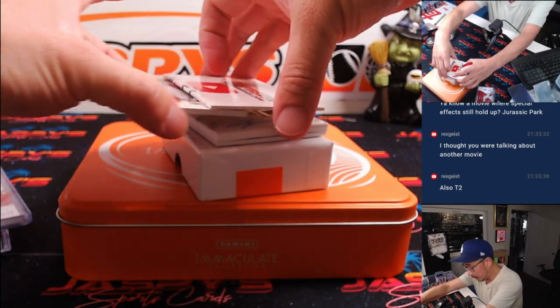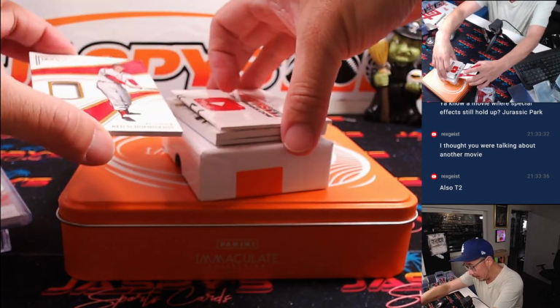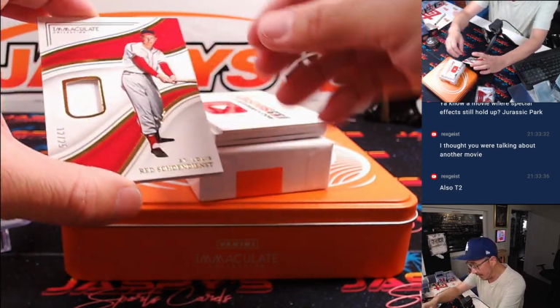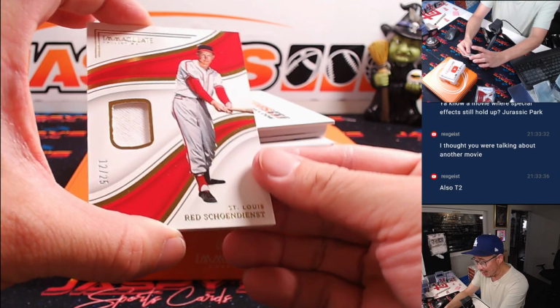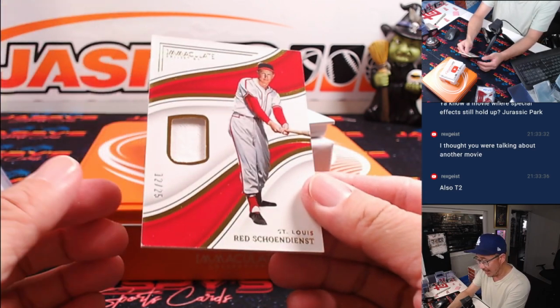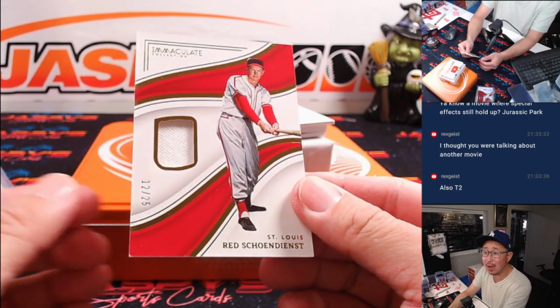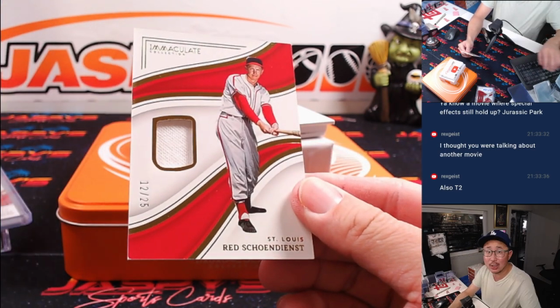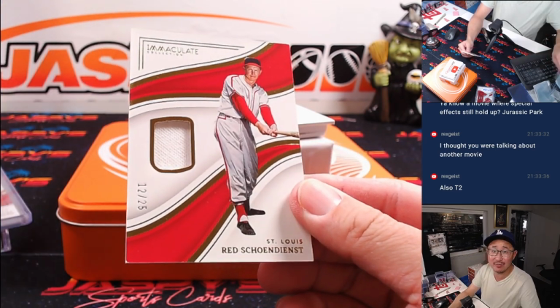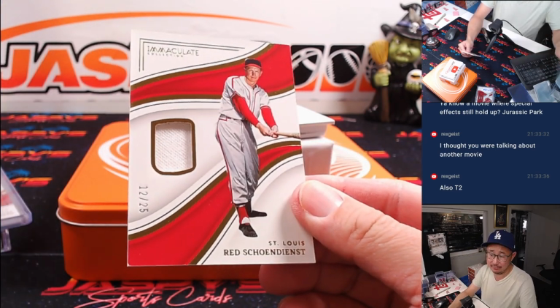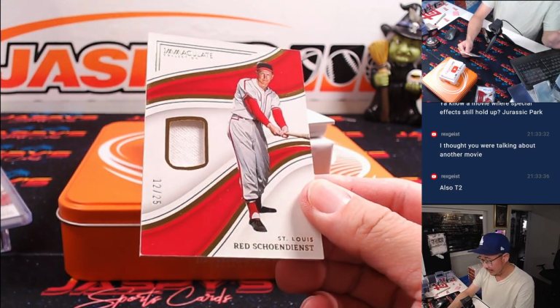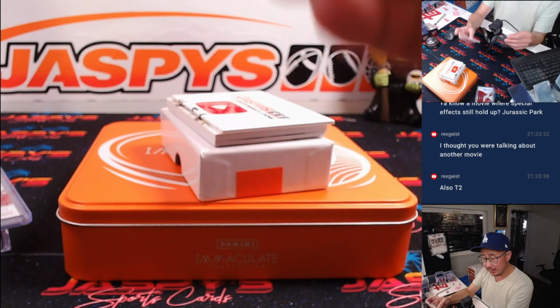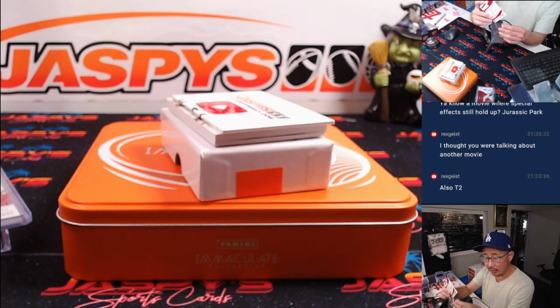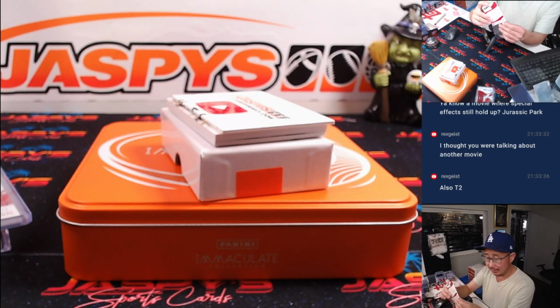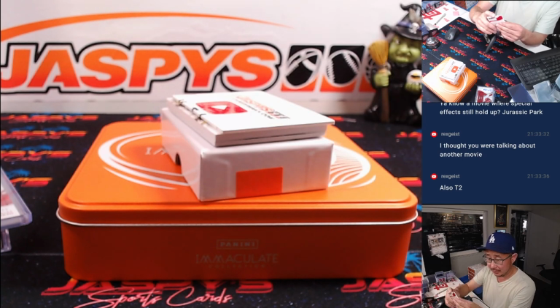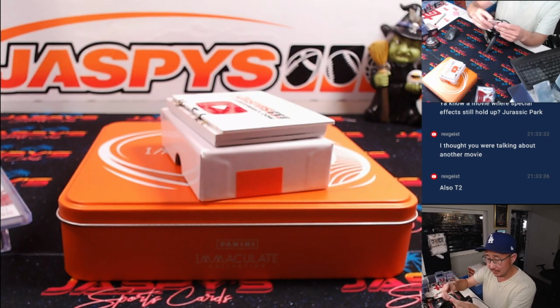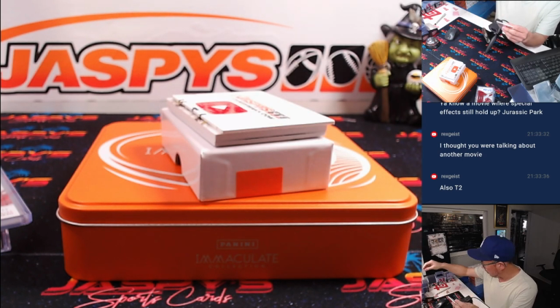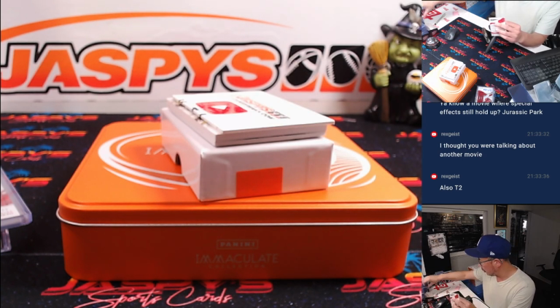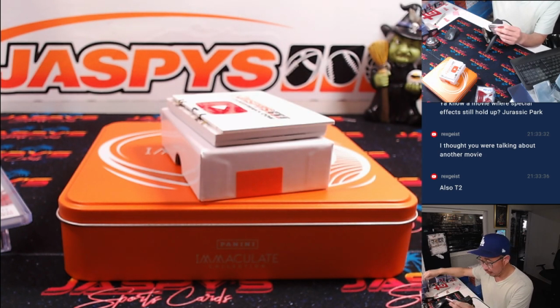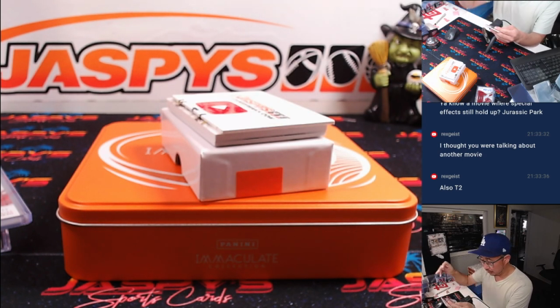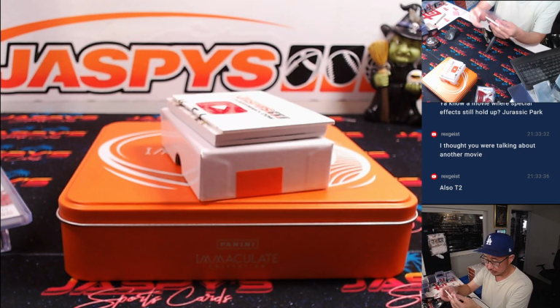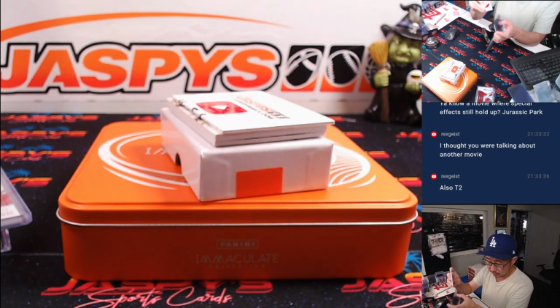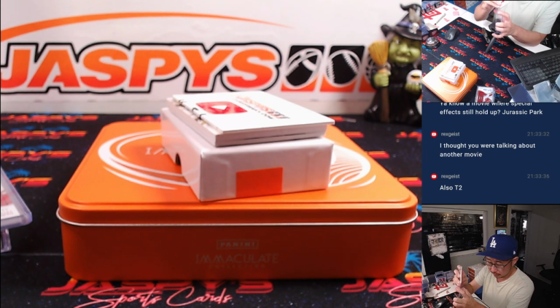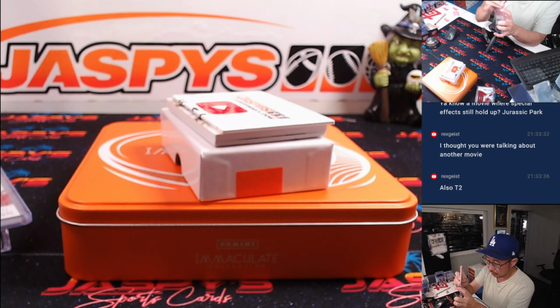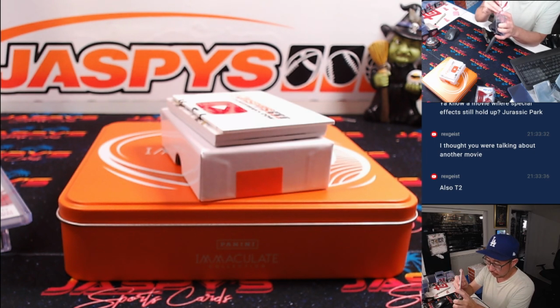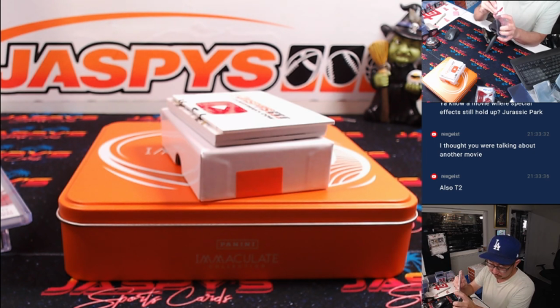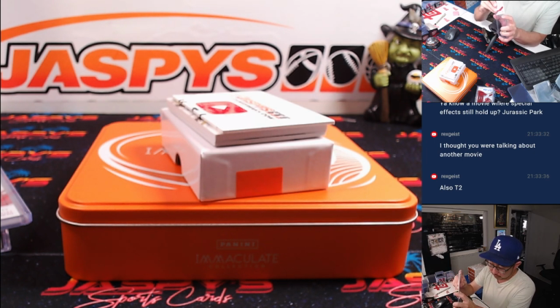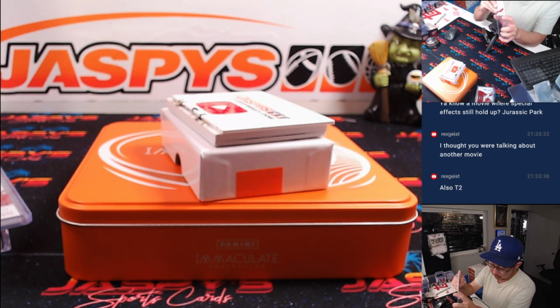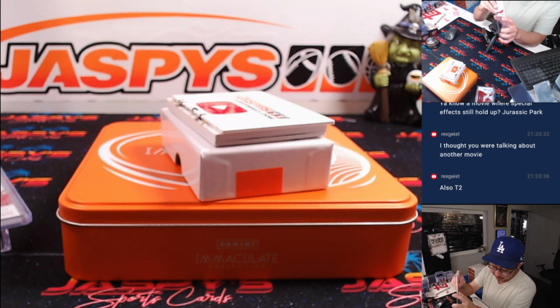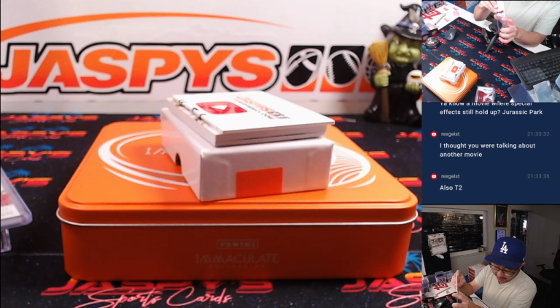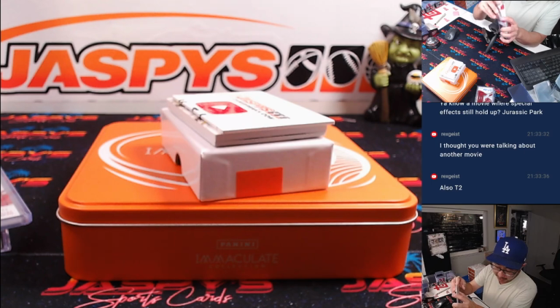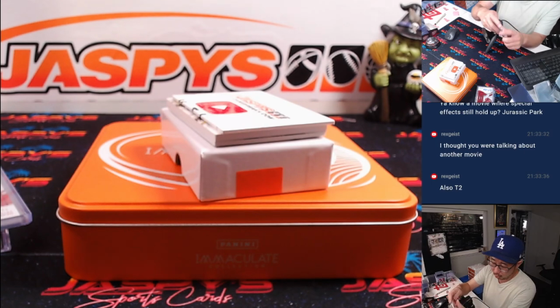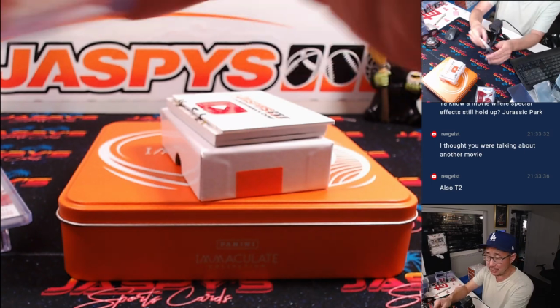And we've got Red Schoen — nice, 12 out of 25. It's going to go to Greg with the number two. So we've gone zero, zero, one, two.